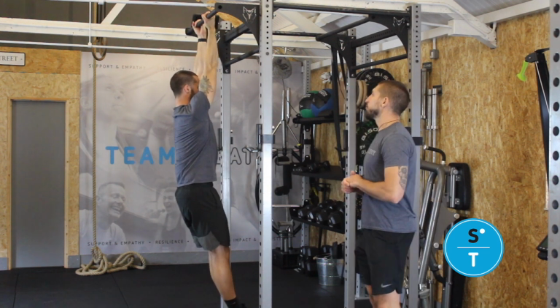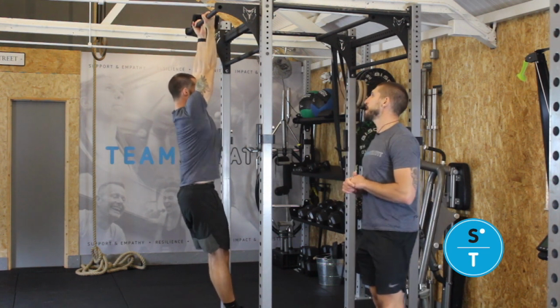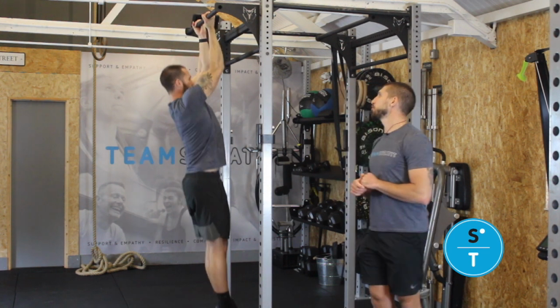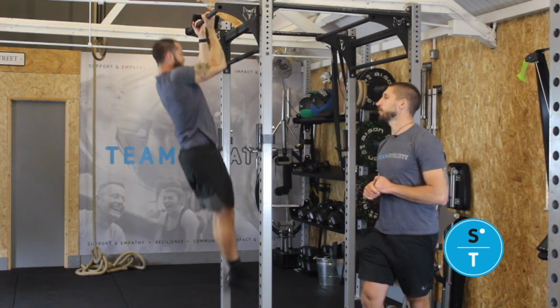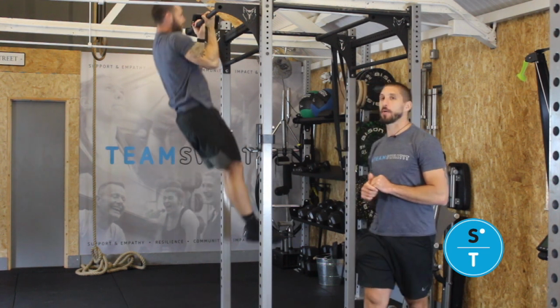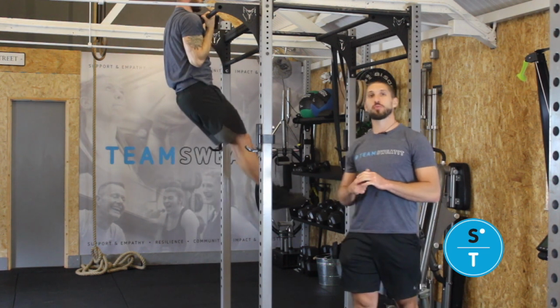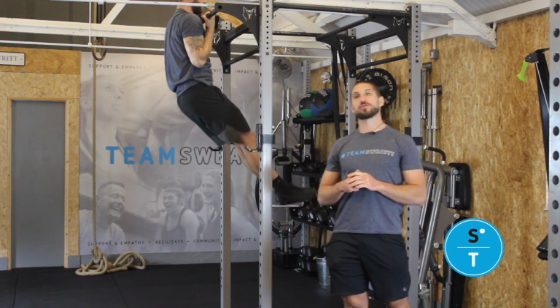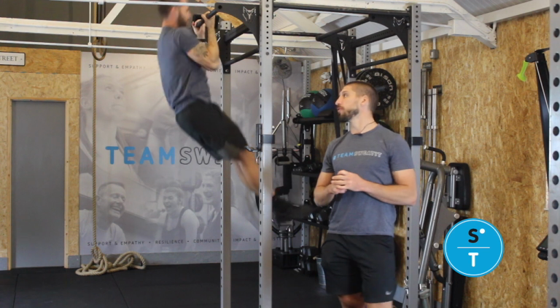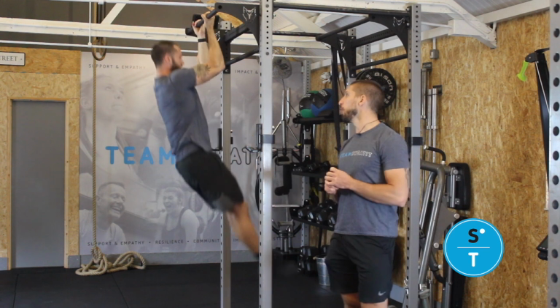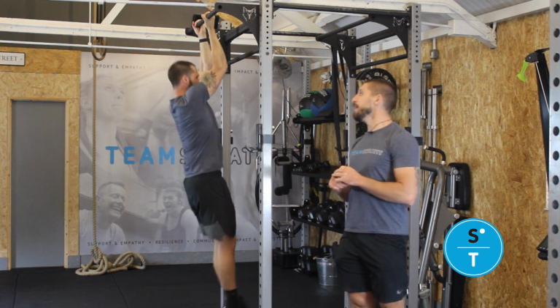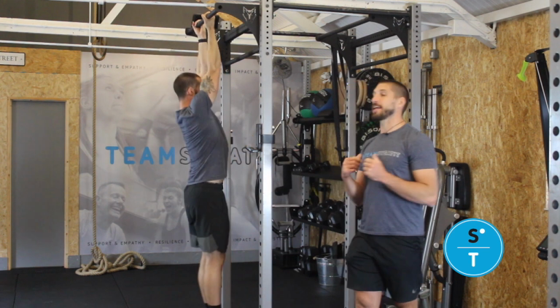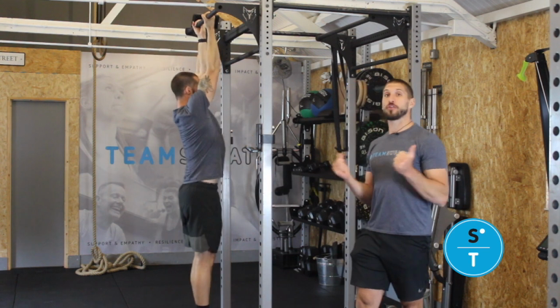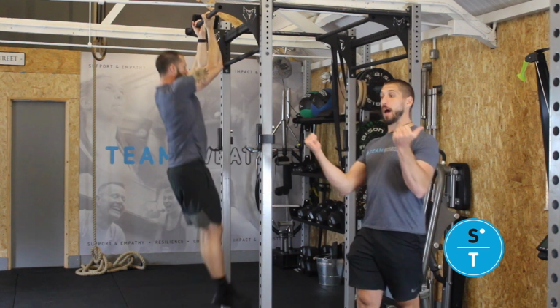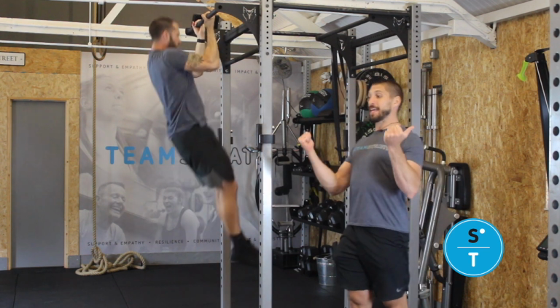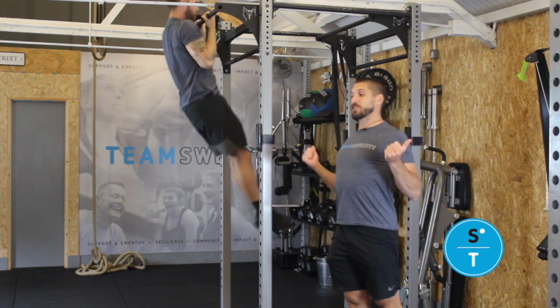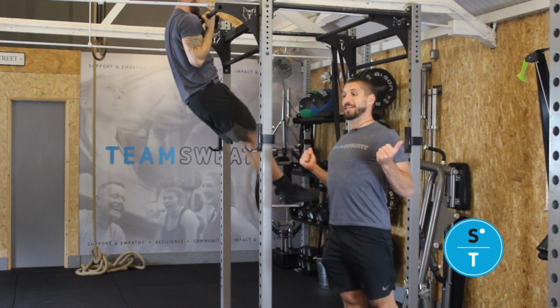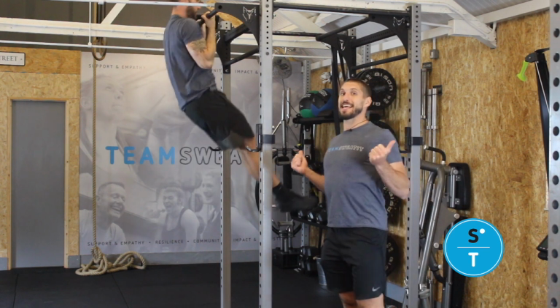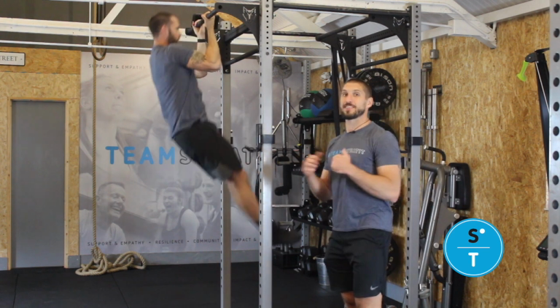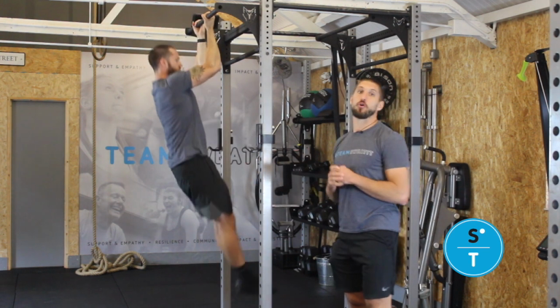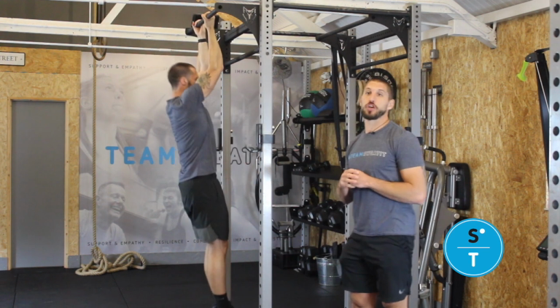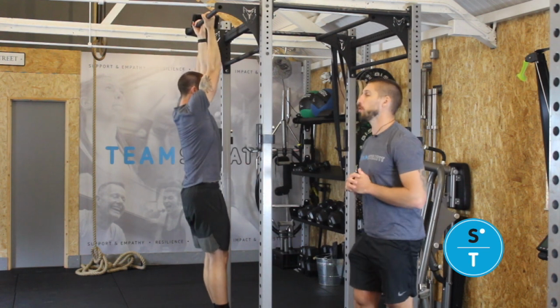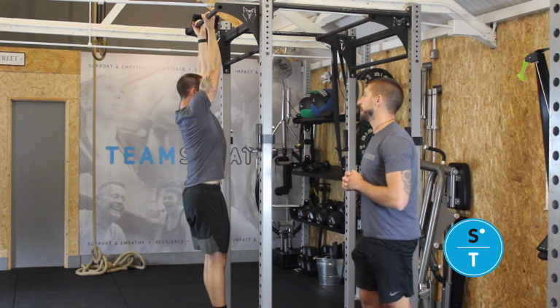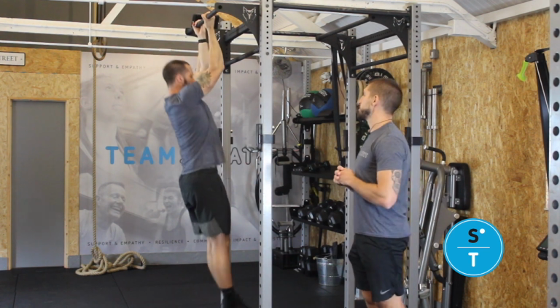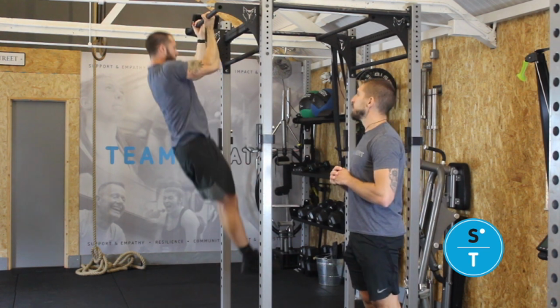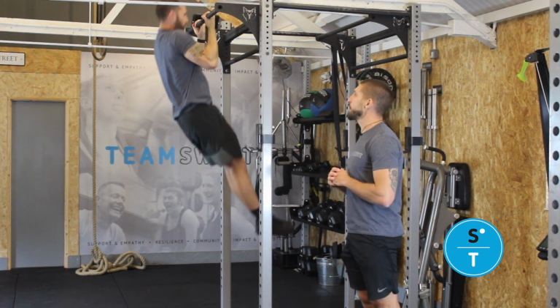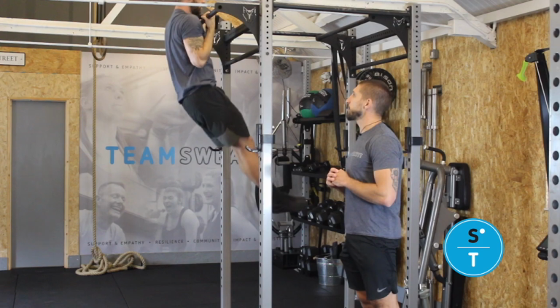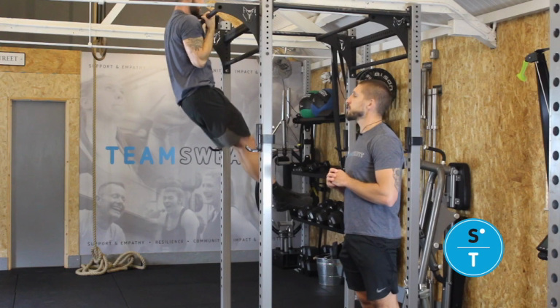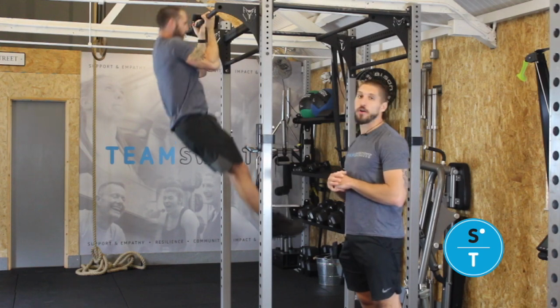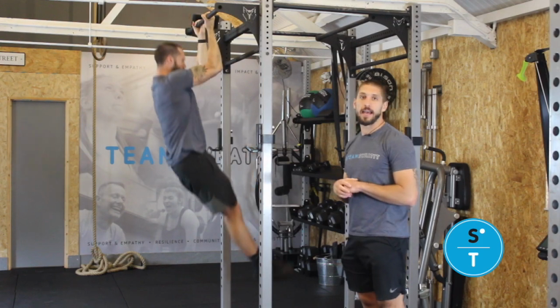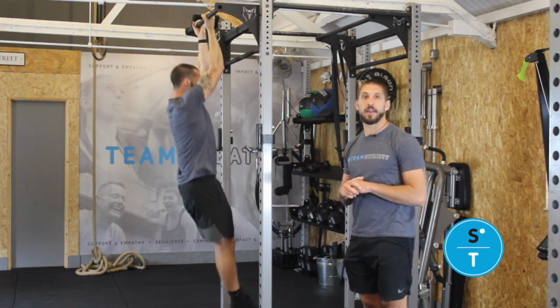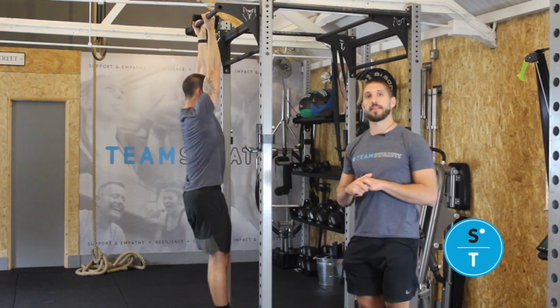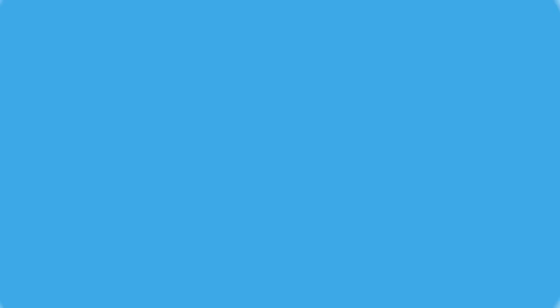From here you're going to drive your elbows towards the floor, getting you up and squeezing into your shoulder blades. Then lower yourself slowly down.